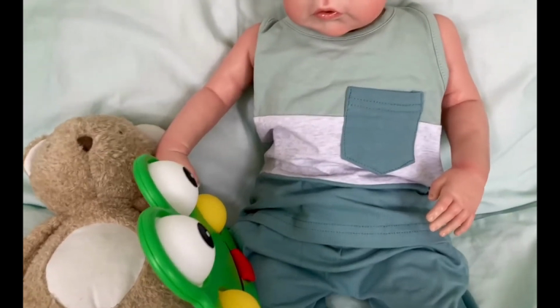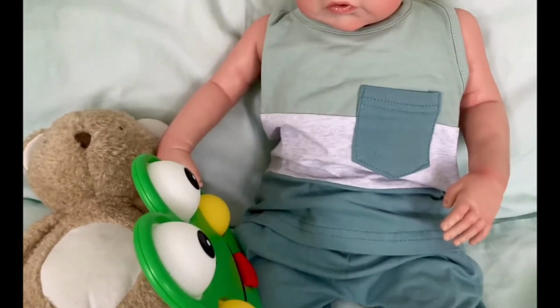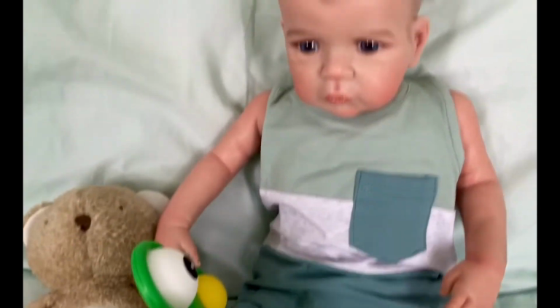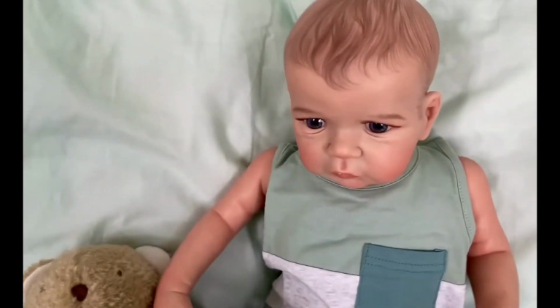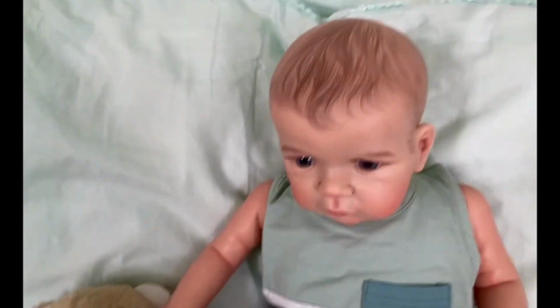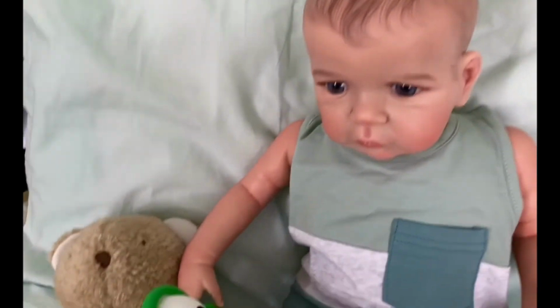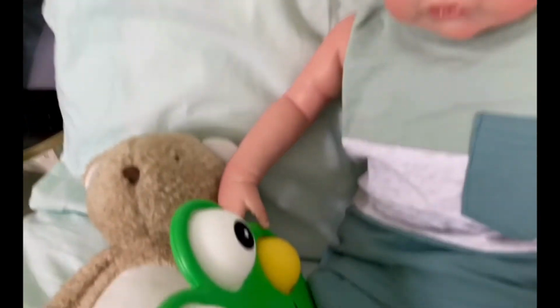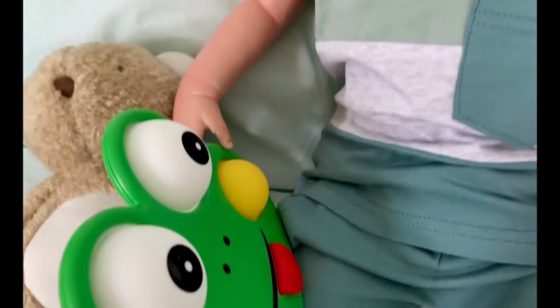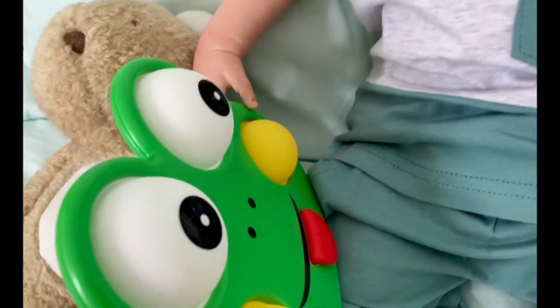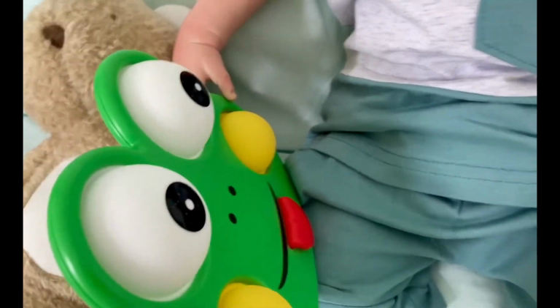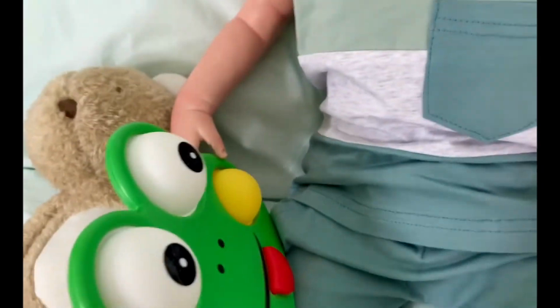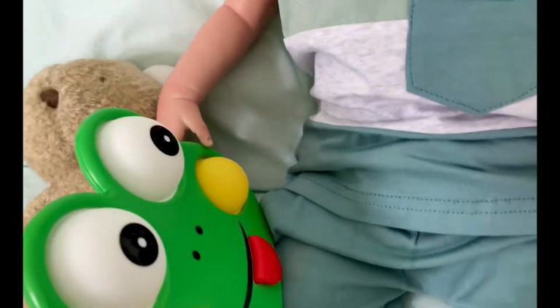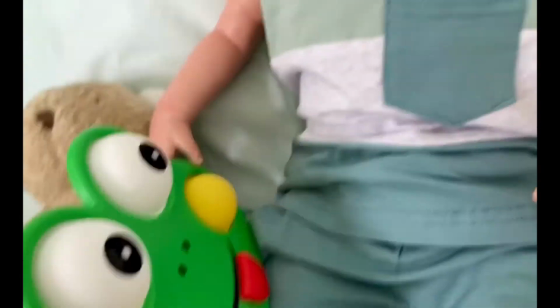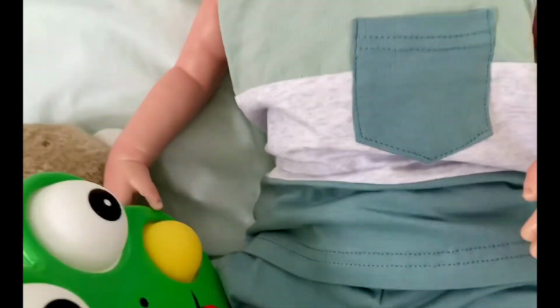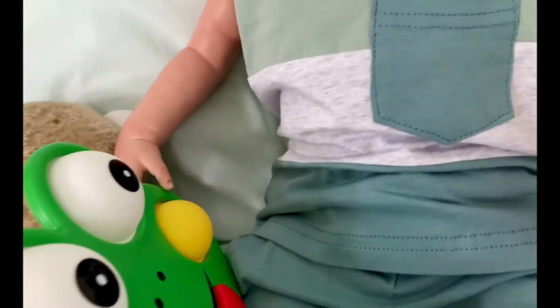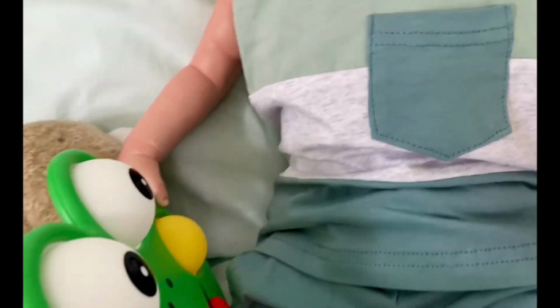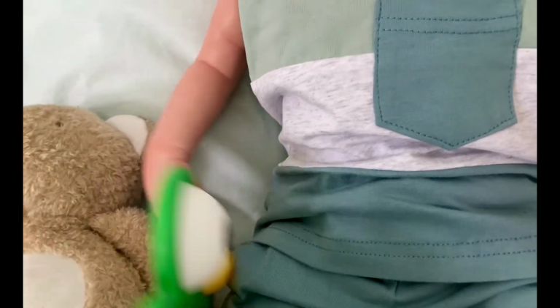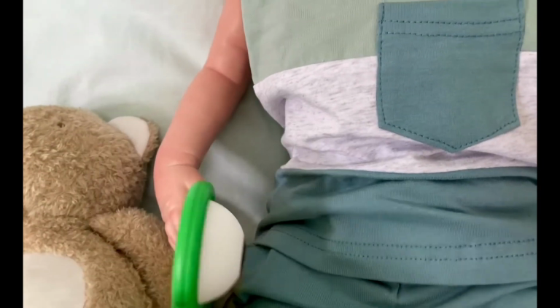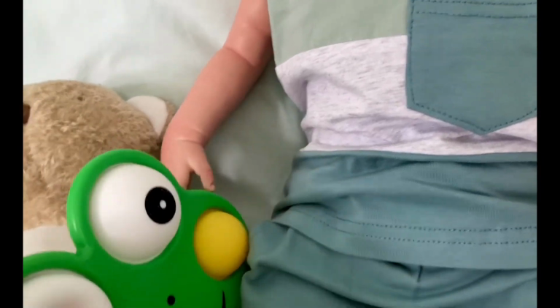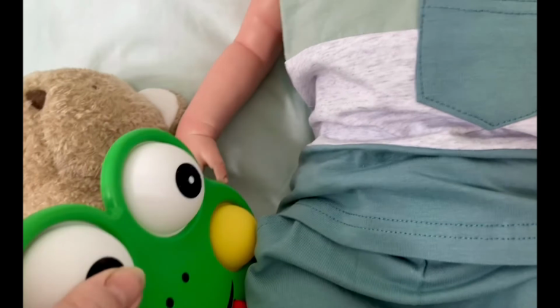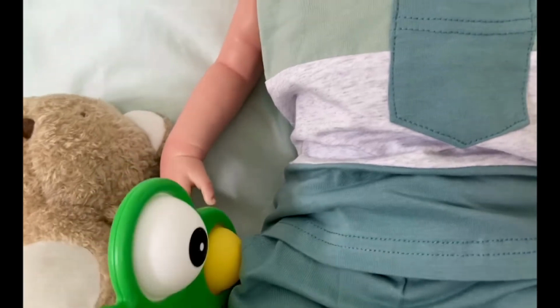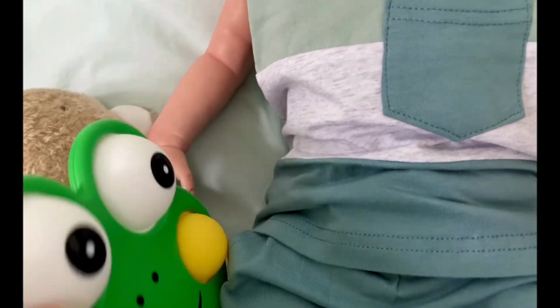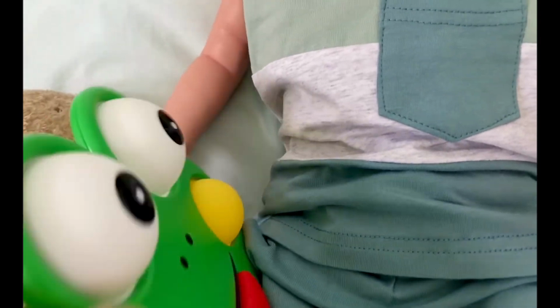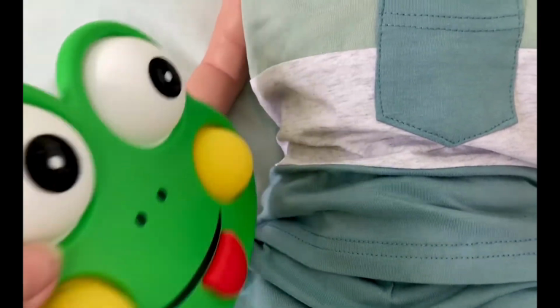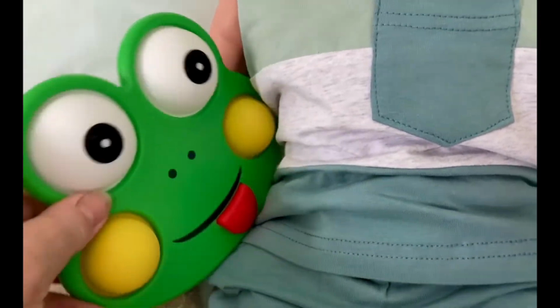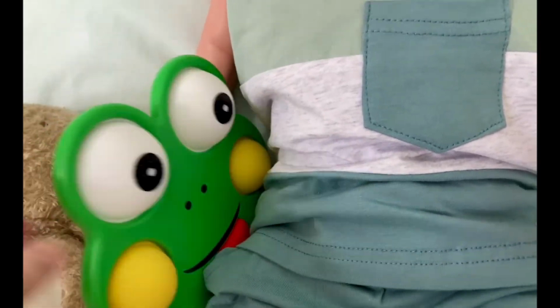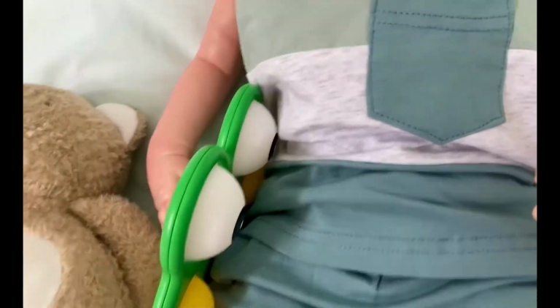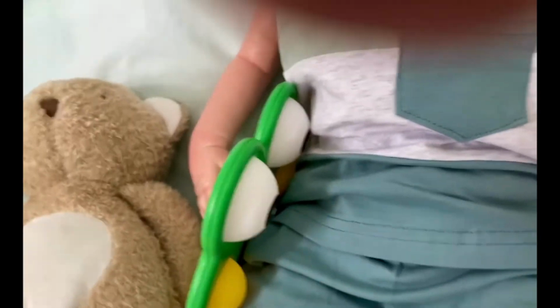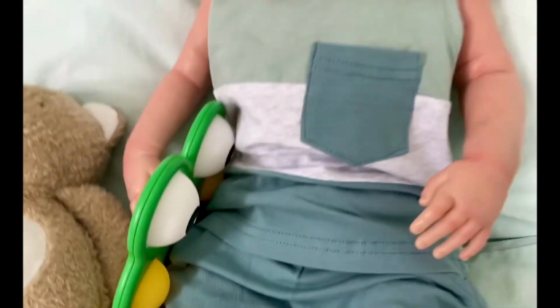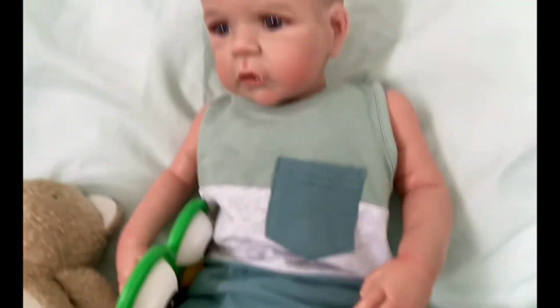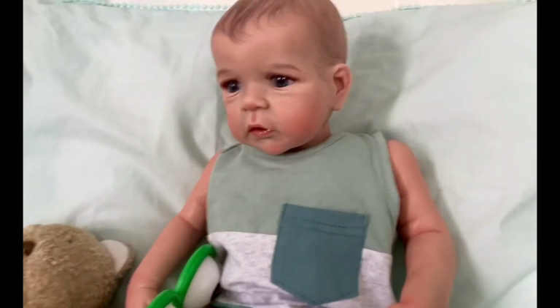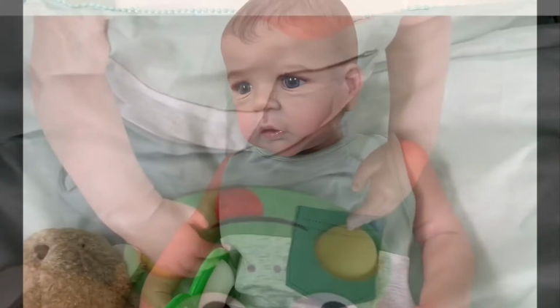Do you like that Noah? Yeah! So what you do guys is you just press it. Let's see if Noah can play with it.